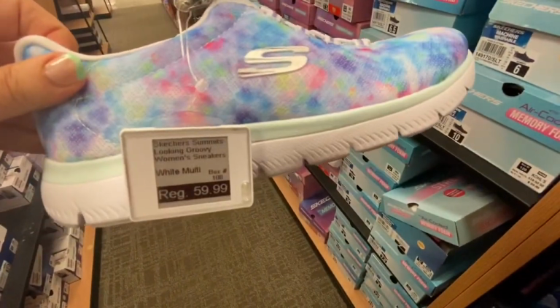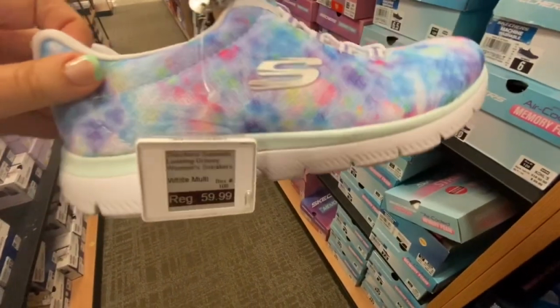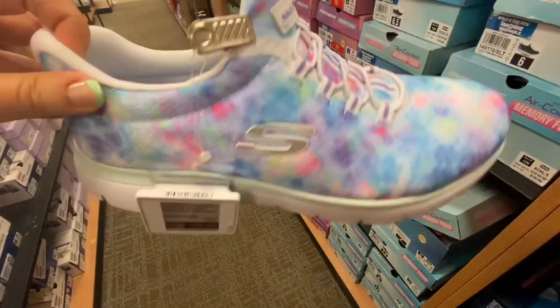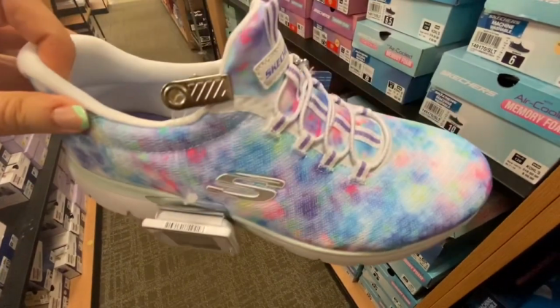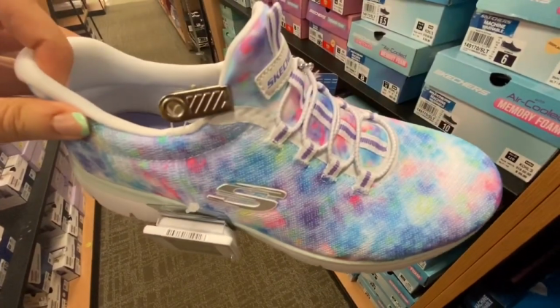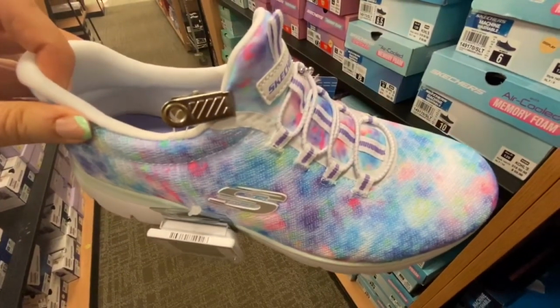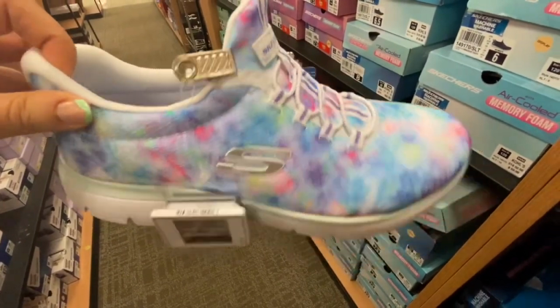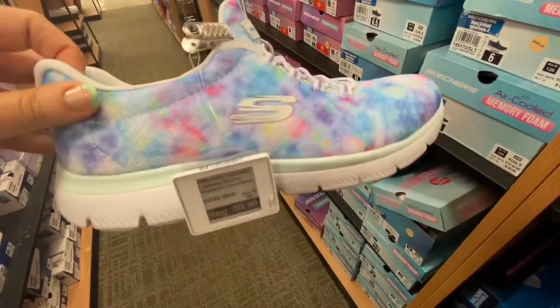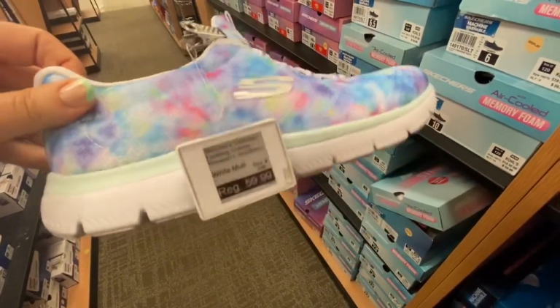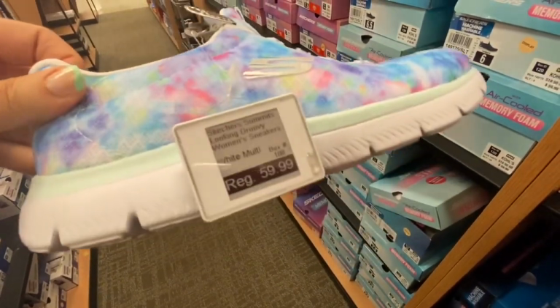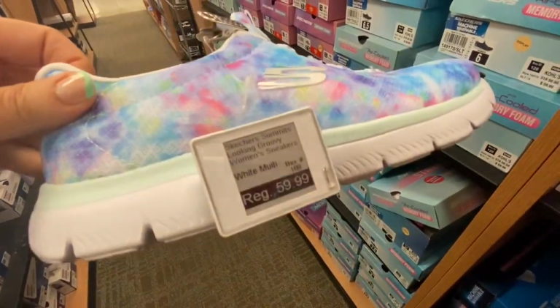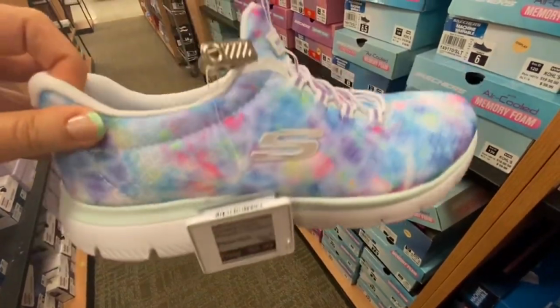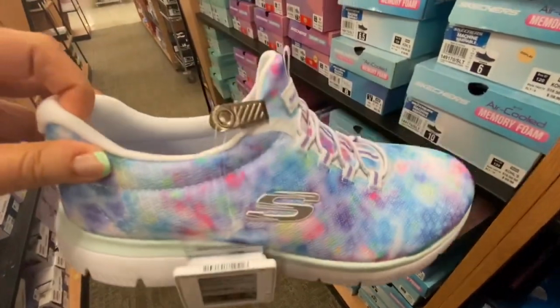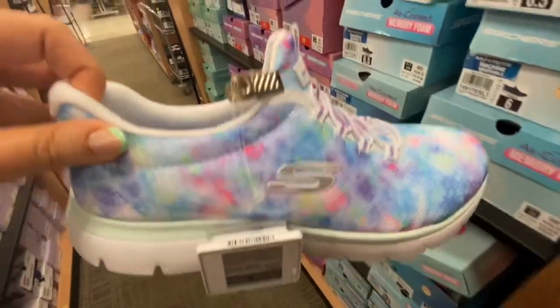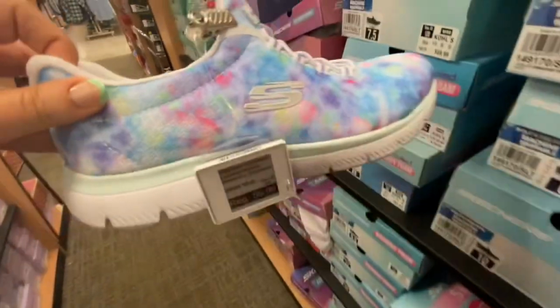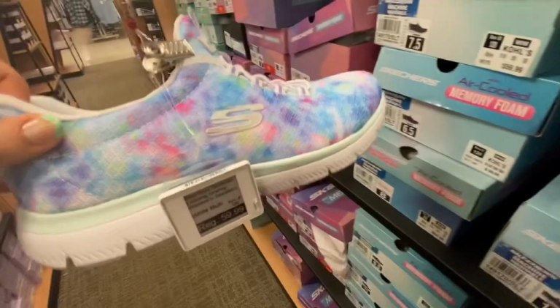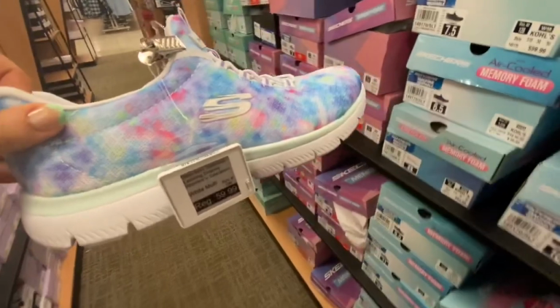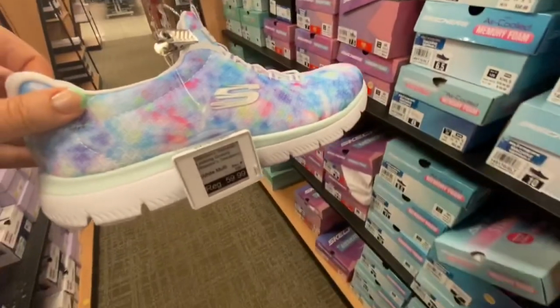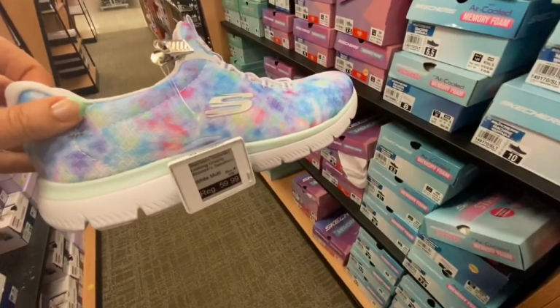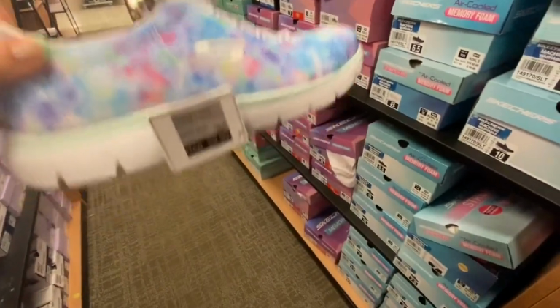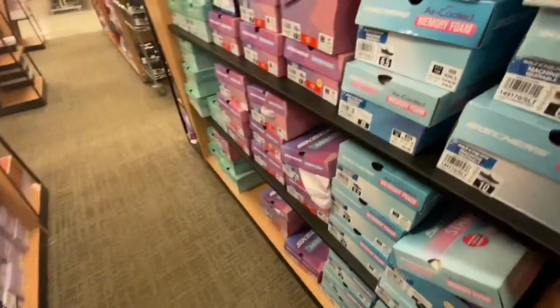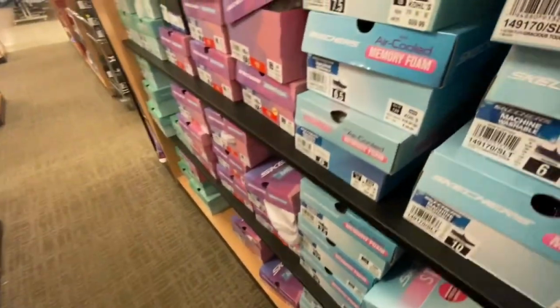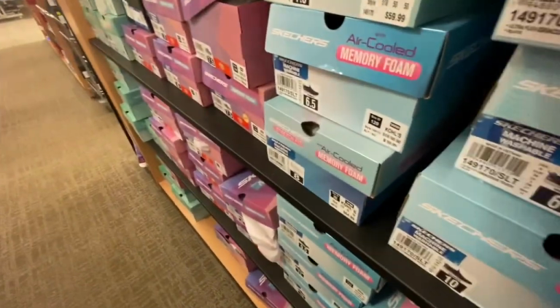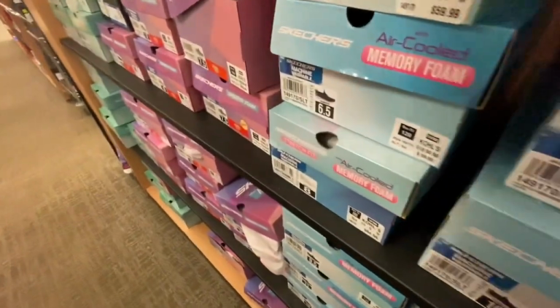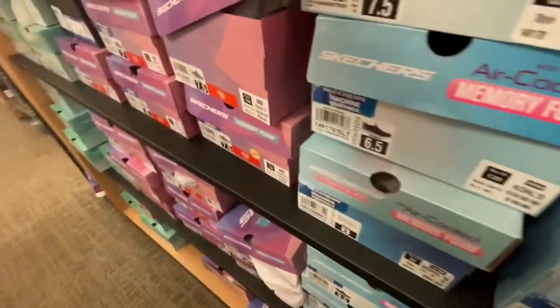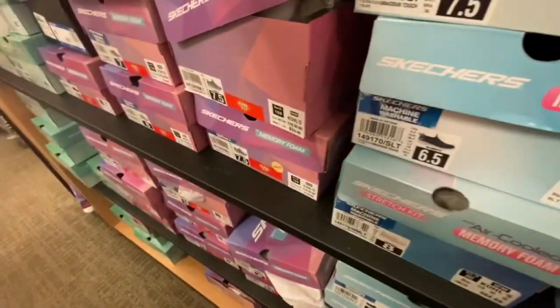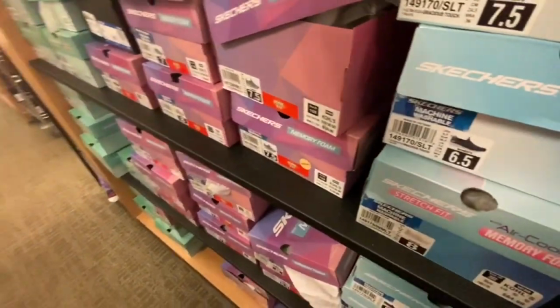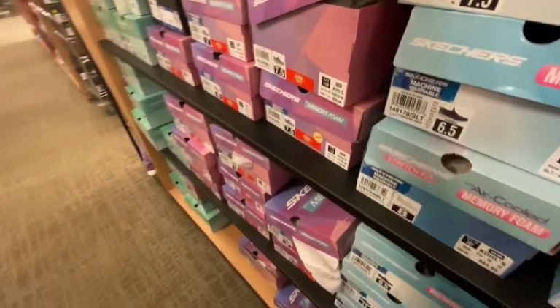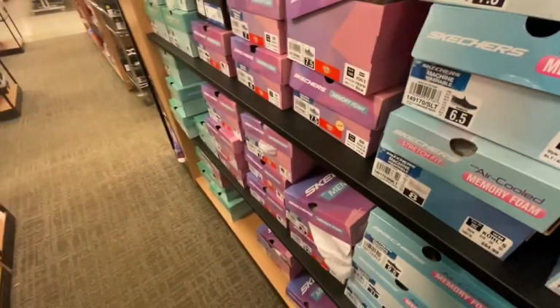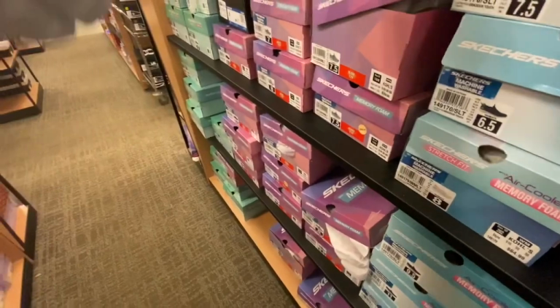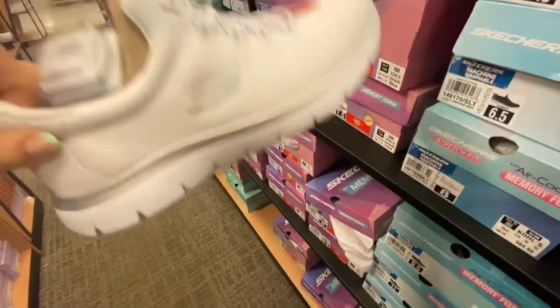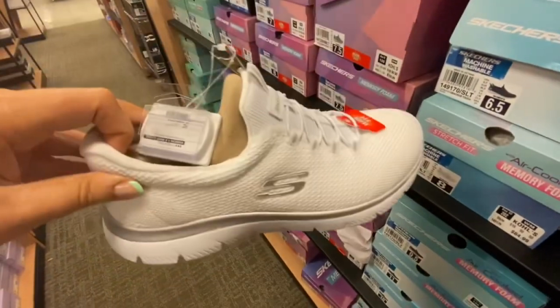Look how pretty these are — I love these. They're like tie-dye, super pretty. And Skechers are super comfortable with that memory foam.